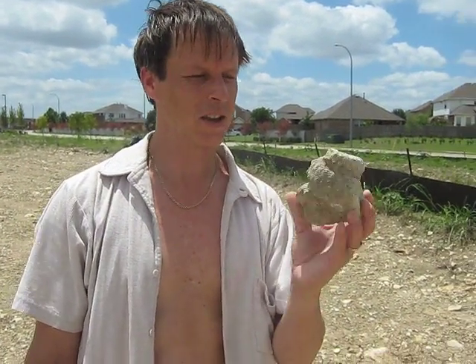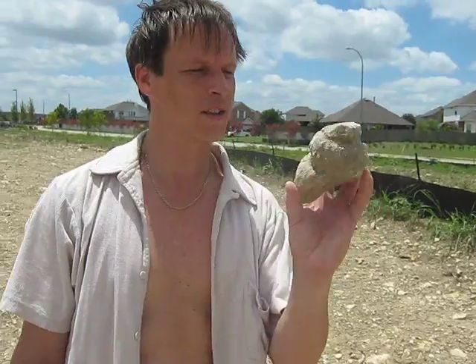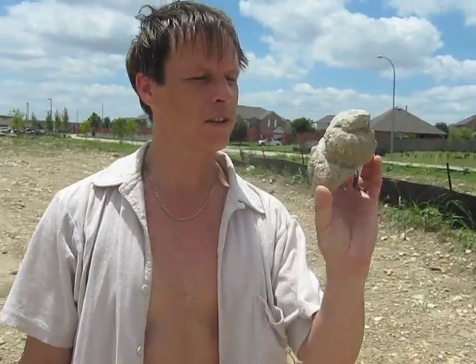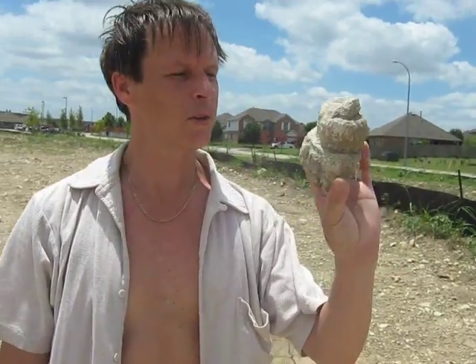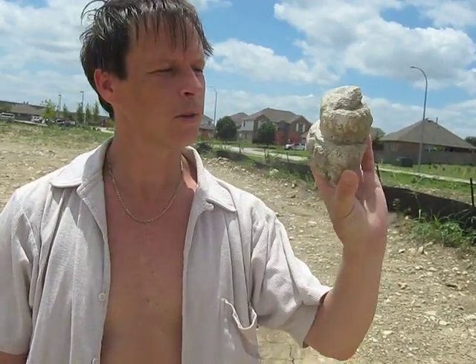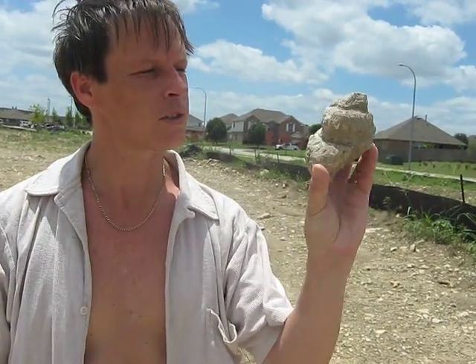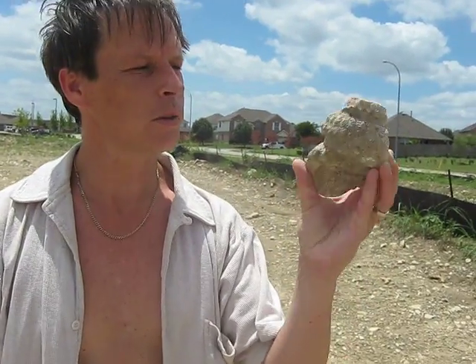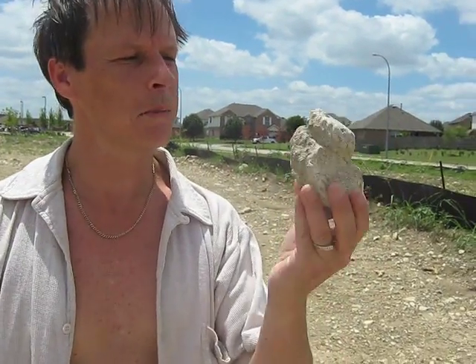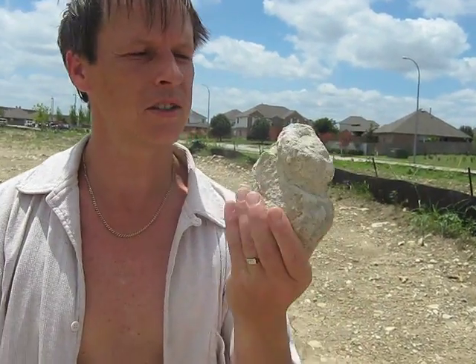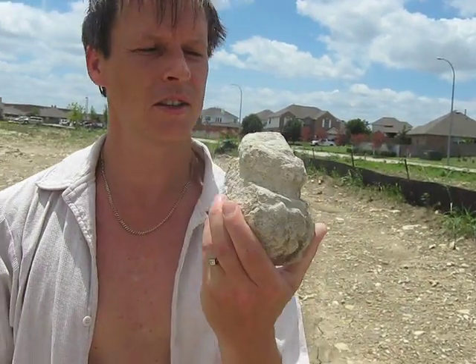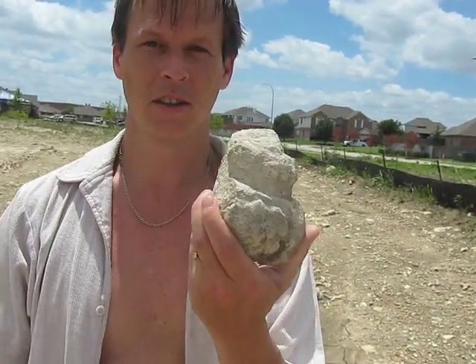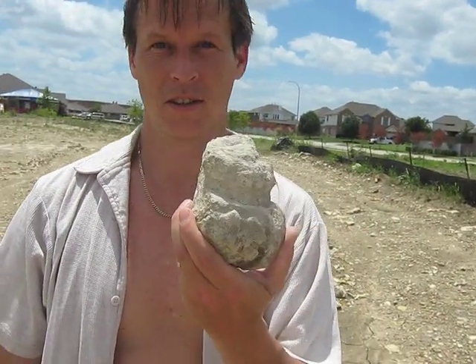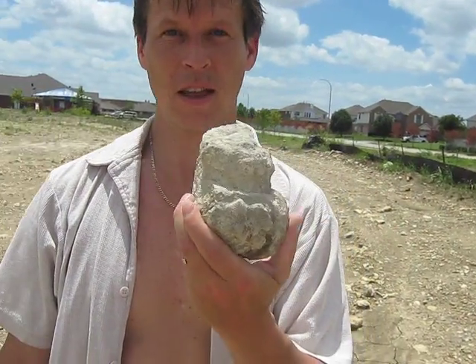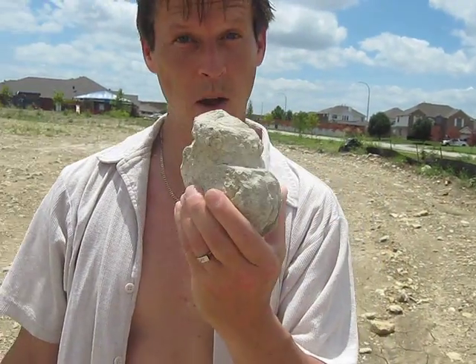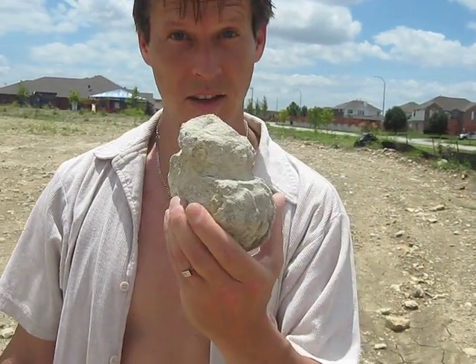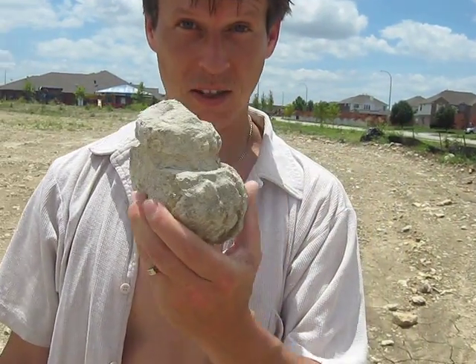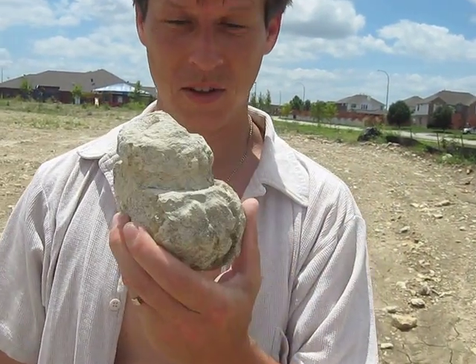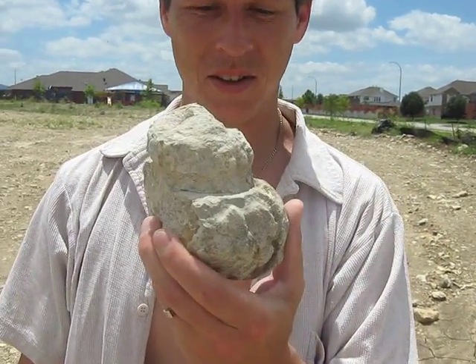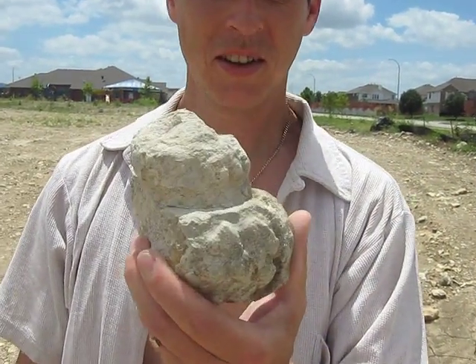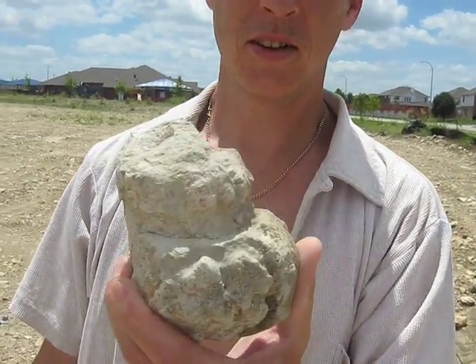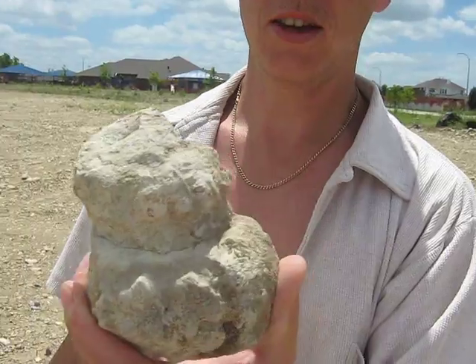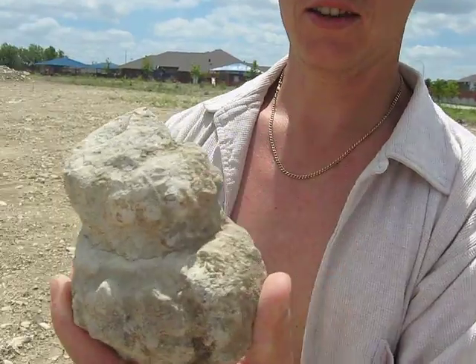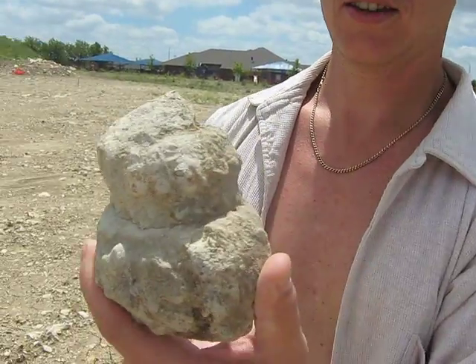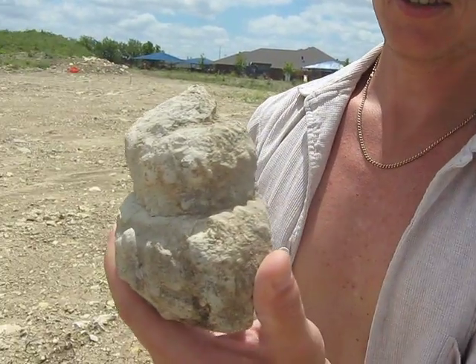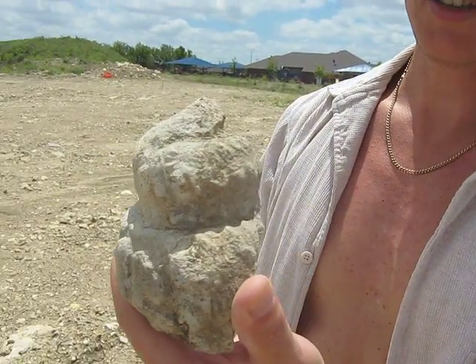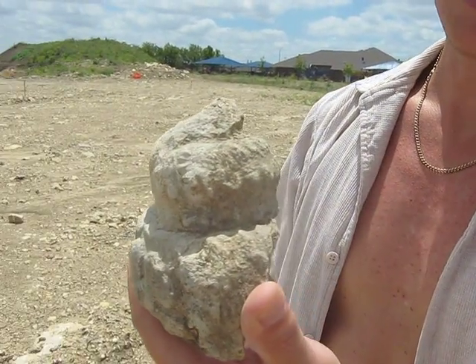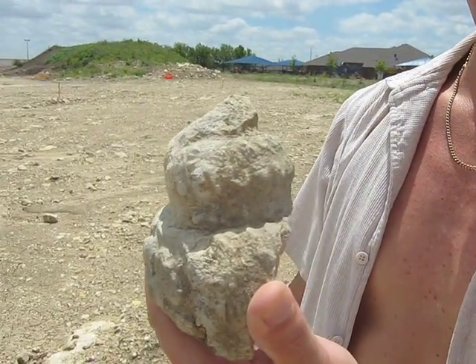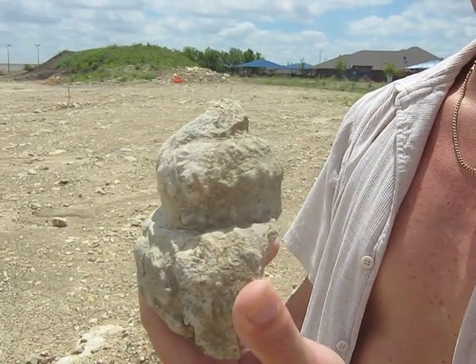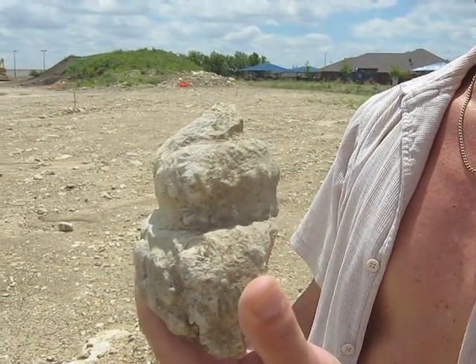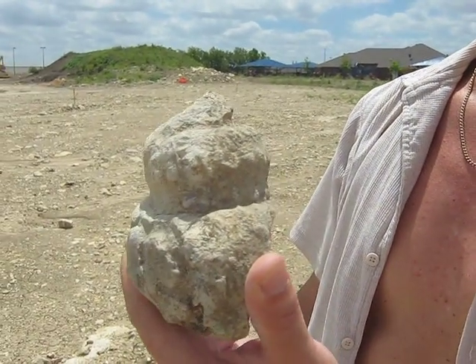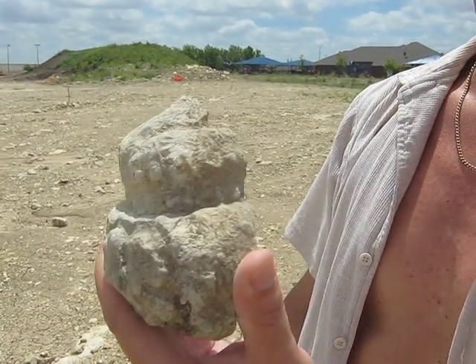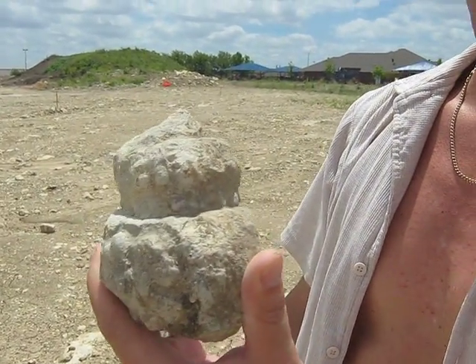They've got these really cool corkscrew ammonites. So that's one — look at the detail on that little sucker. Not too close there. They've got these real cool little lobes on them.